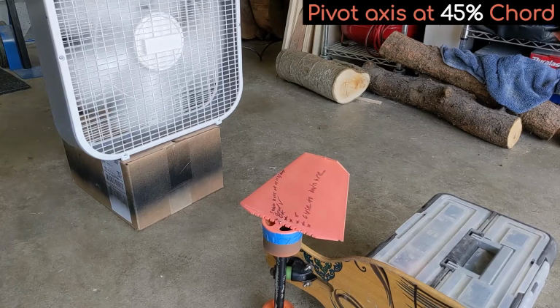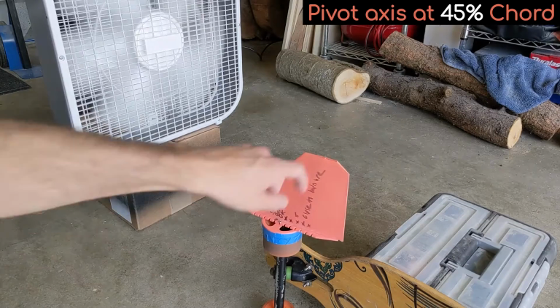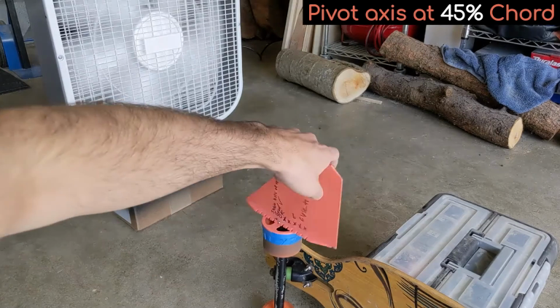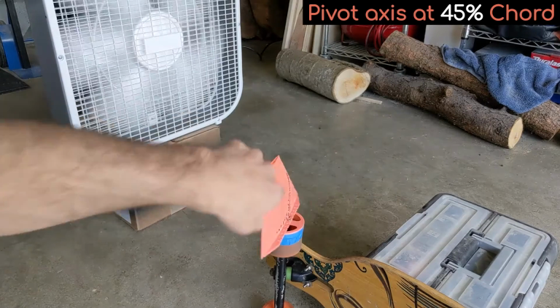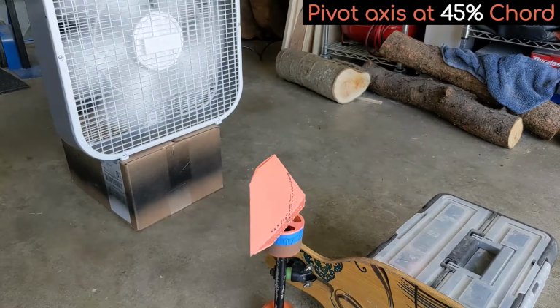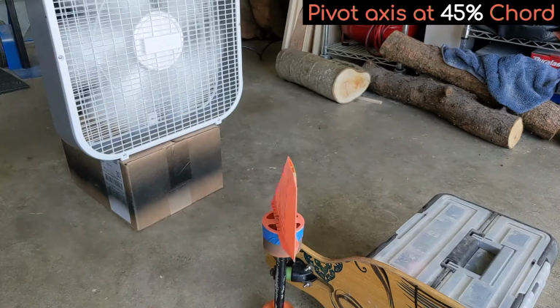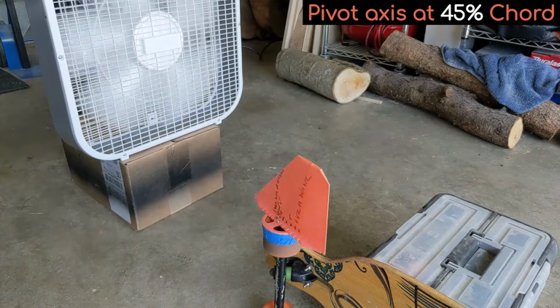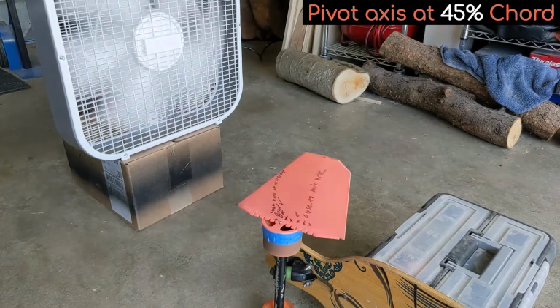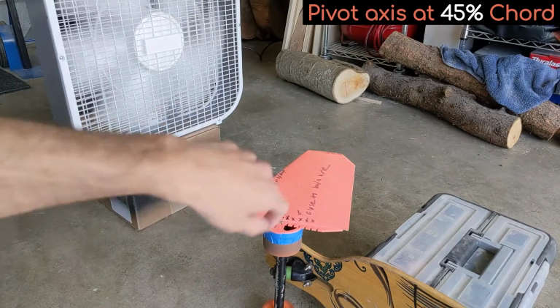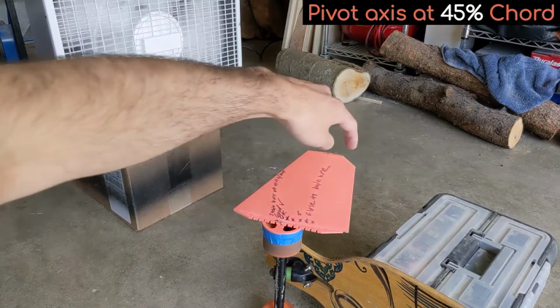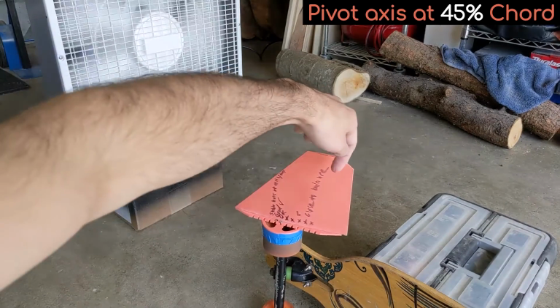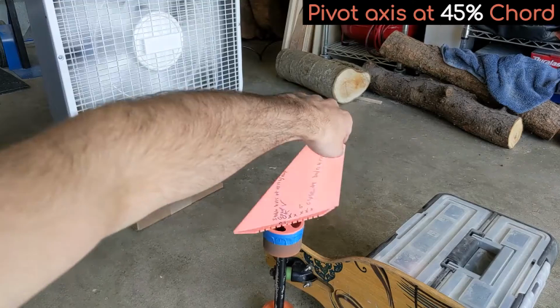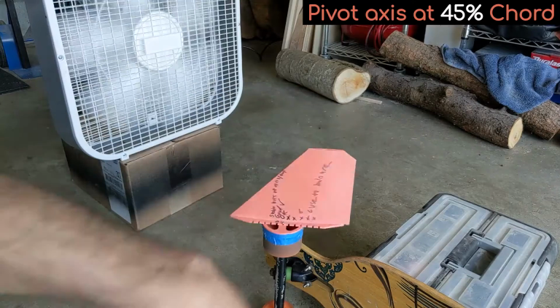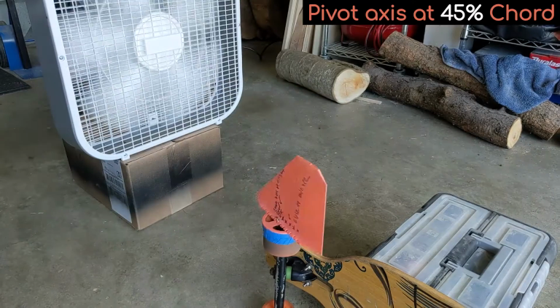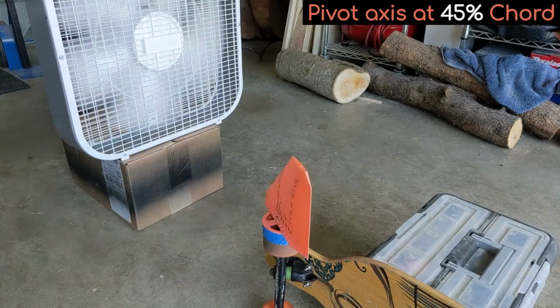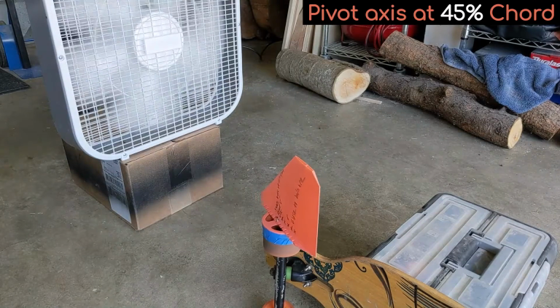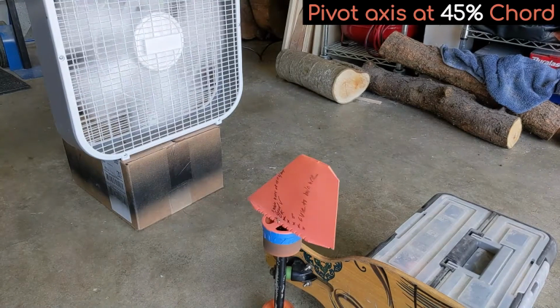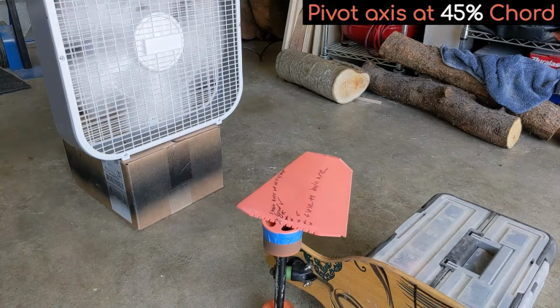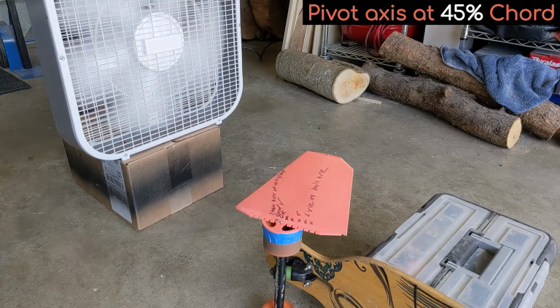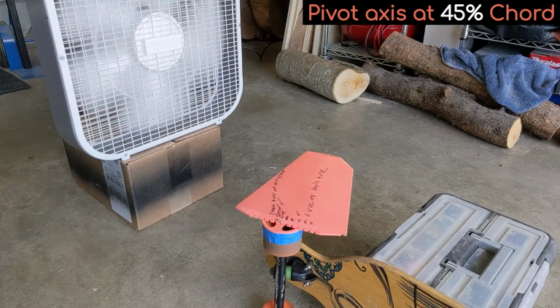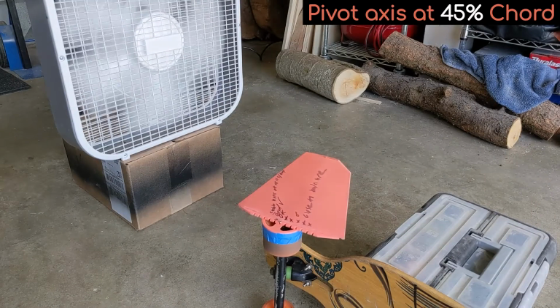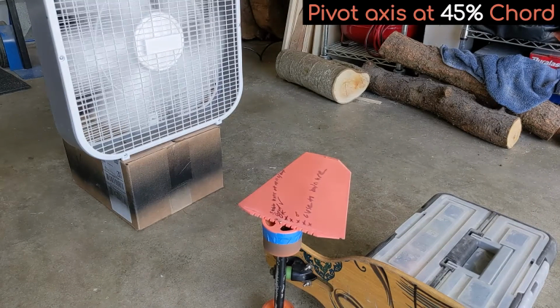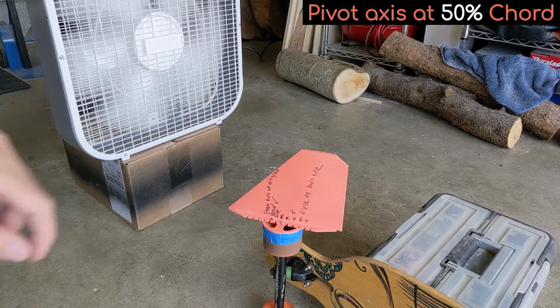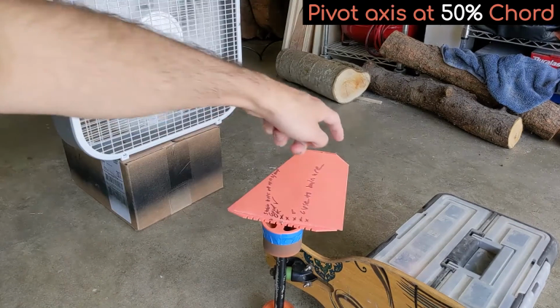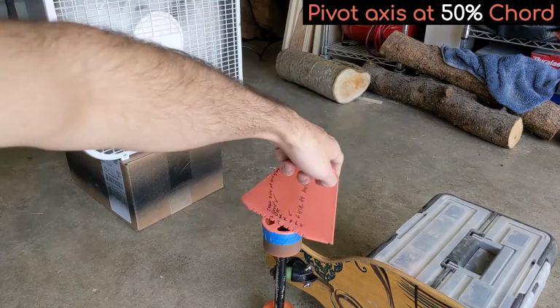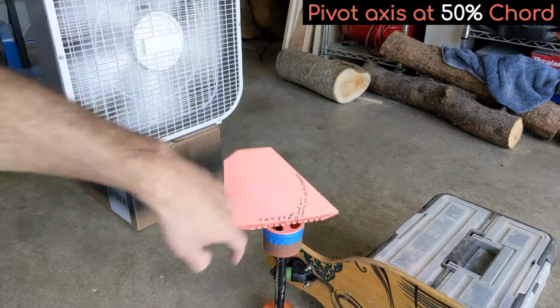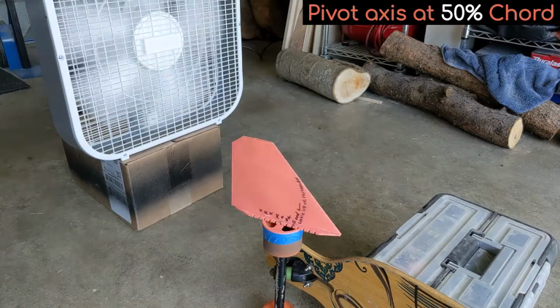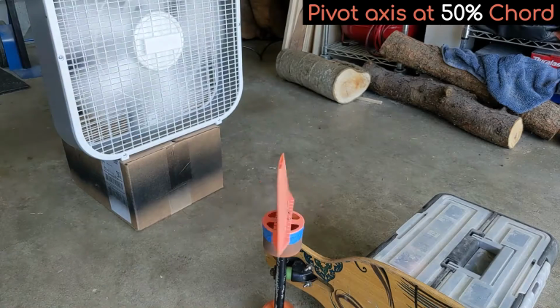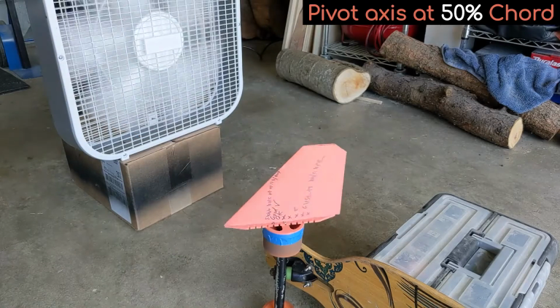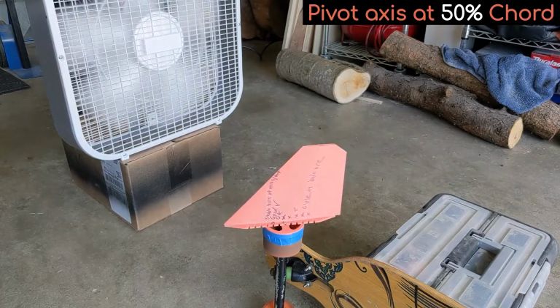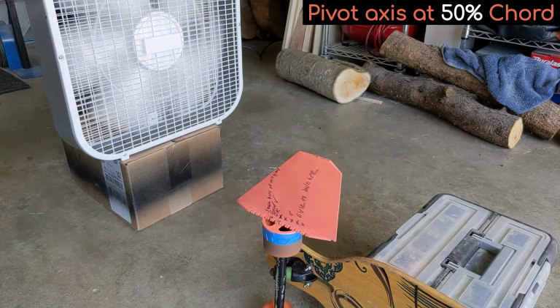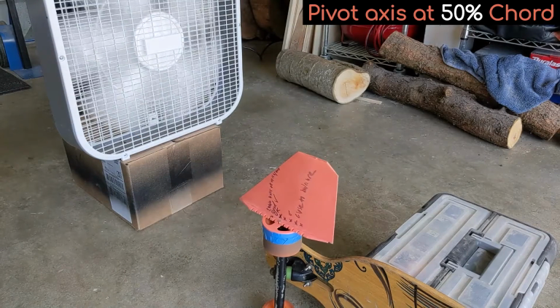The pivot is now set to 45% chord. It's only gently reorienting itself pointing forward, and tends to lean slightly to one side or the other. This behavior starts to get worse when the pivot is moved back to 50% chord.